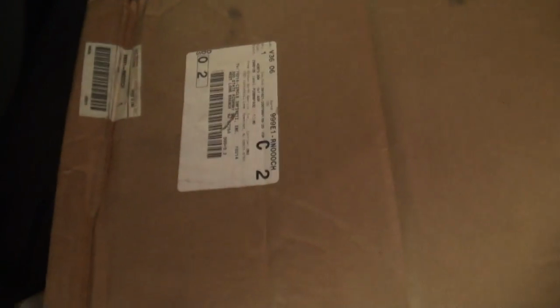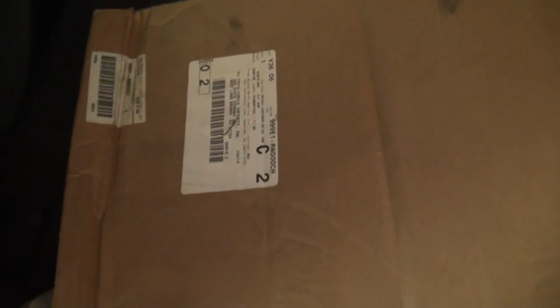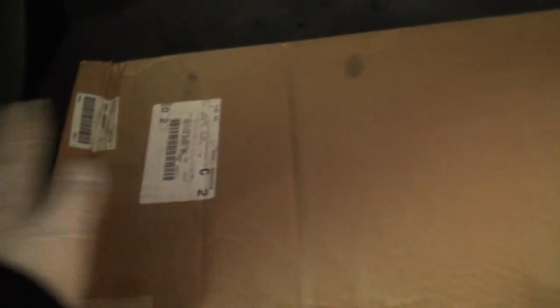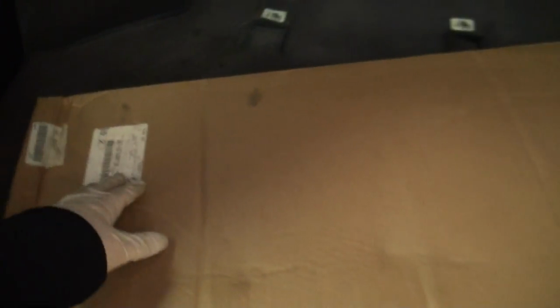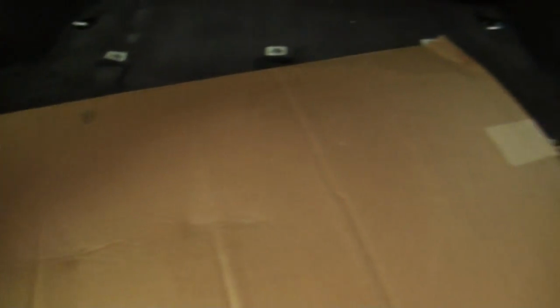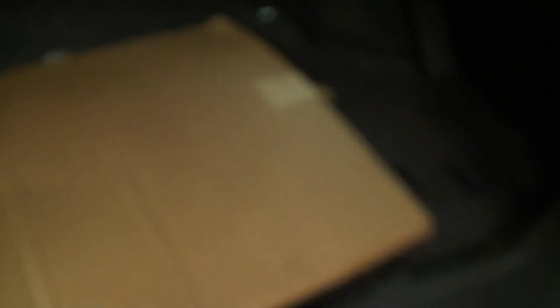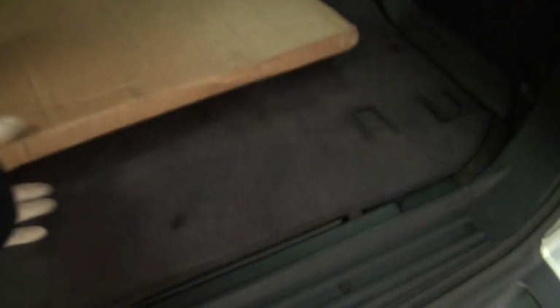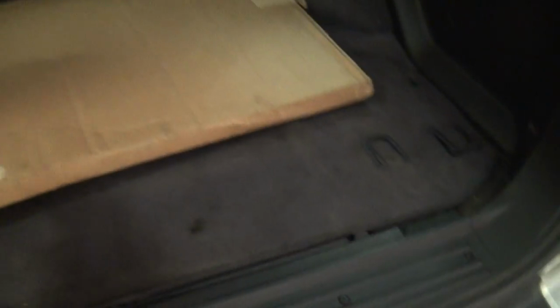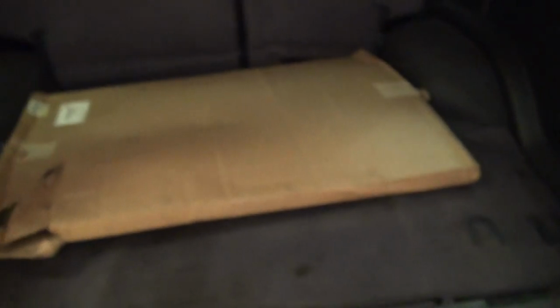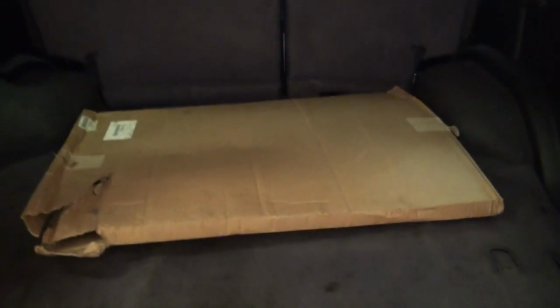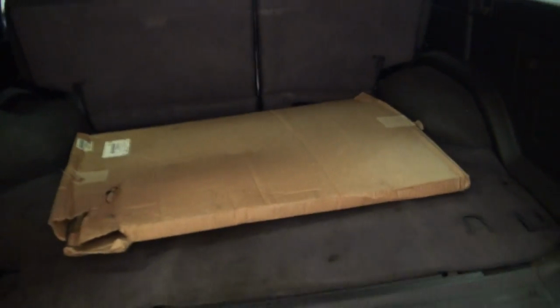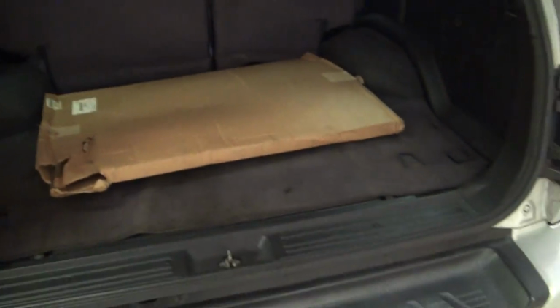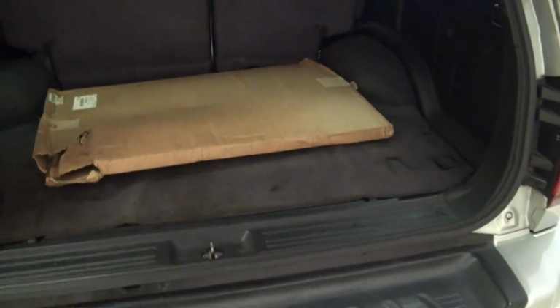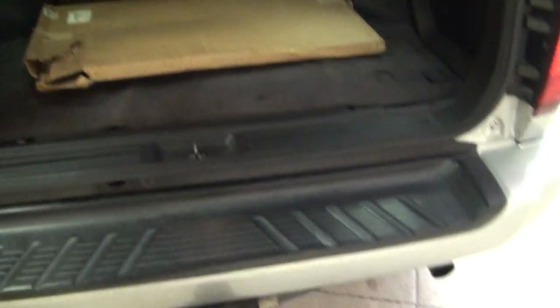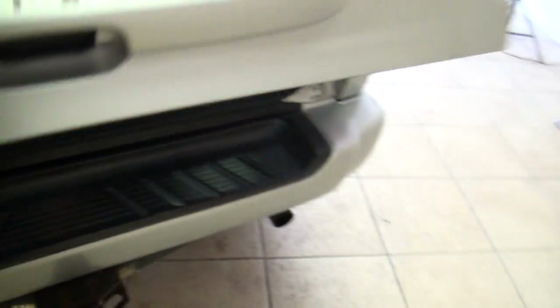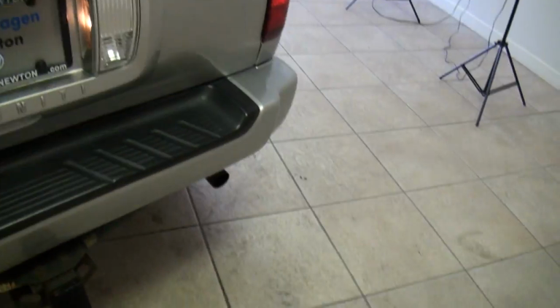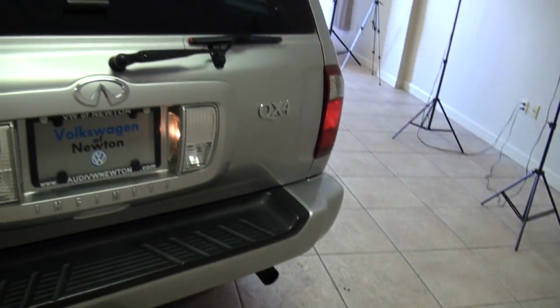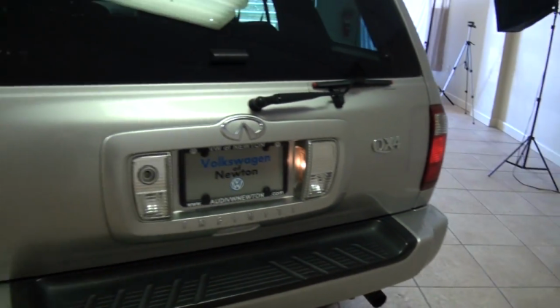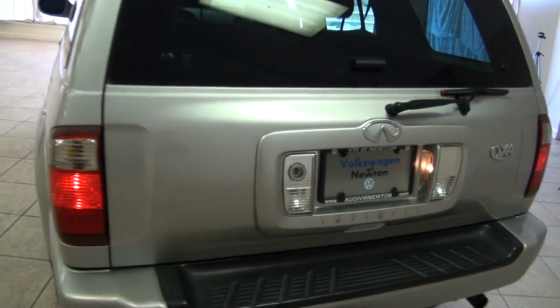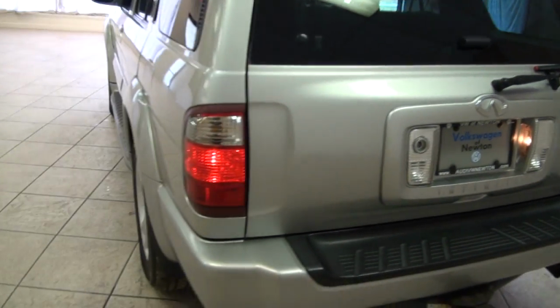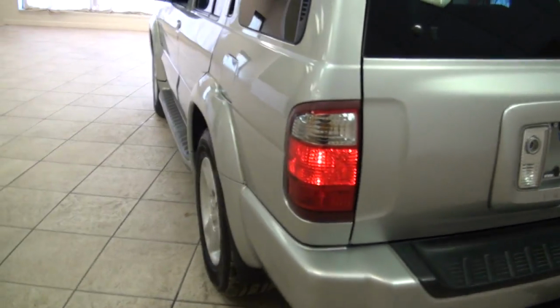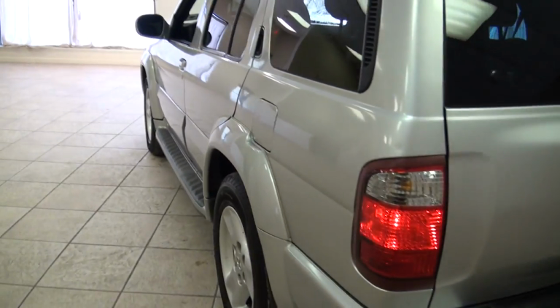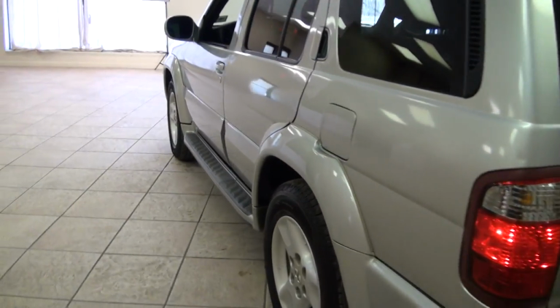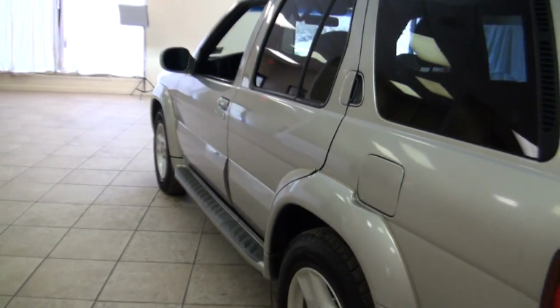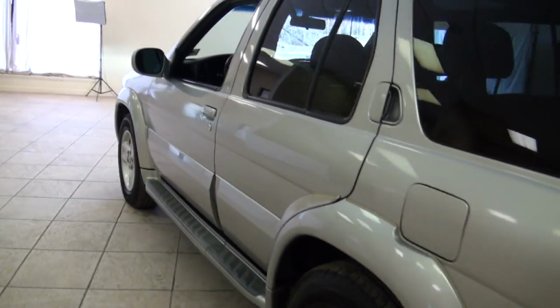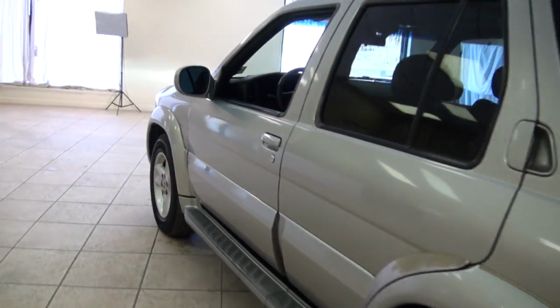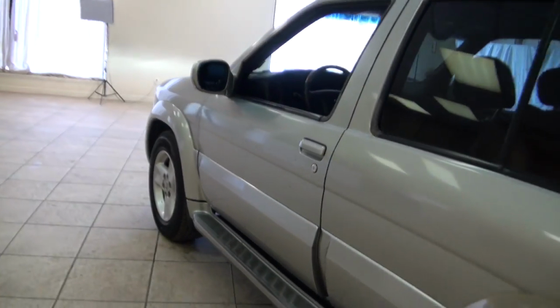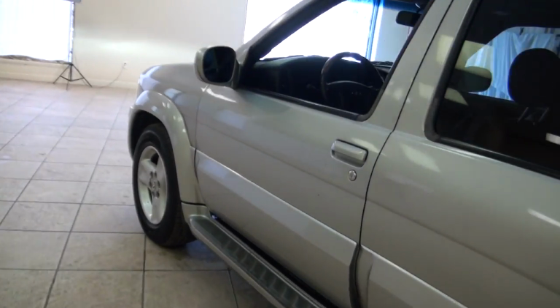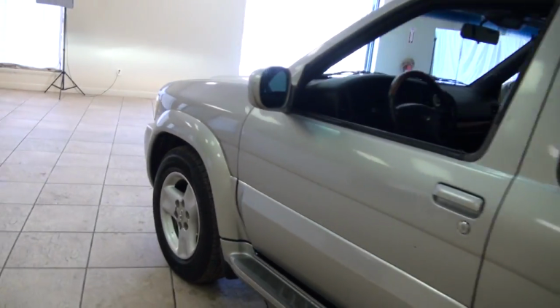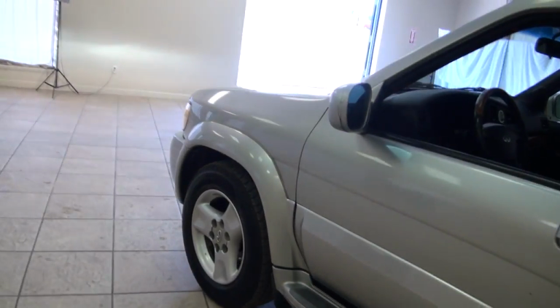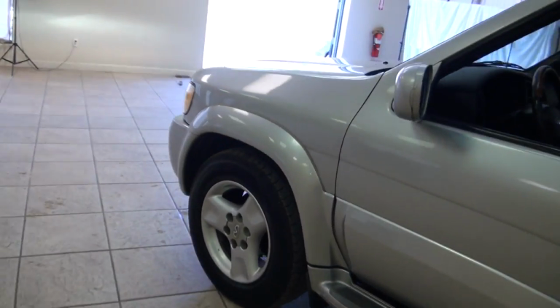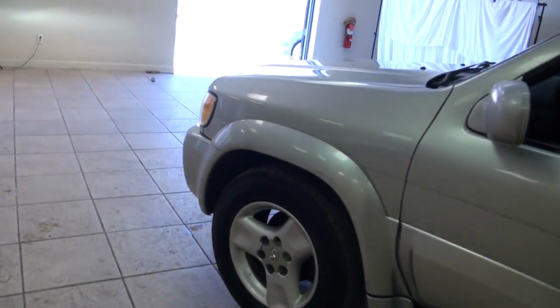Yeah, this is actually from the factory. Clean down the sides — always like these Xenon headlights too.